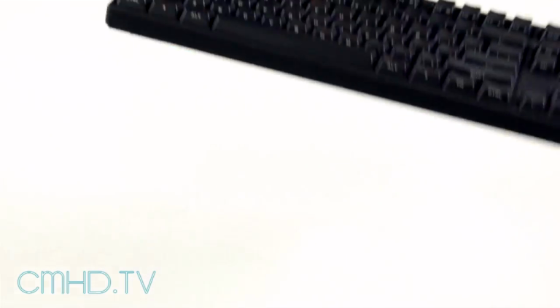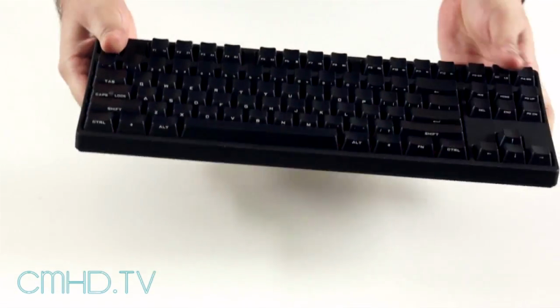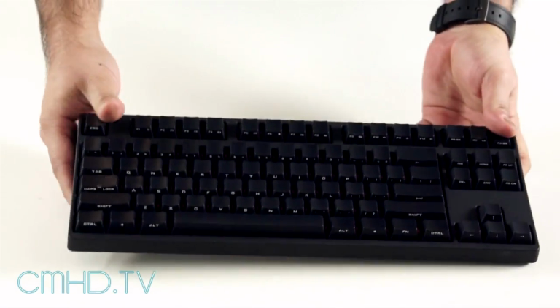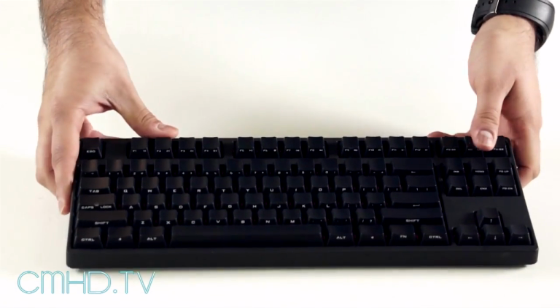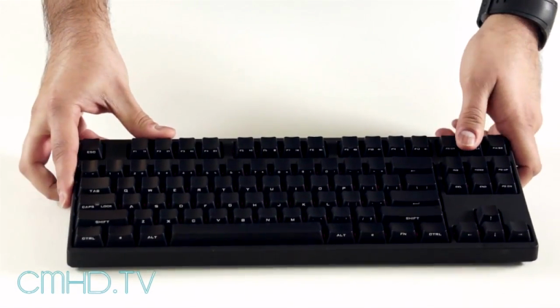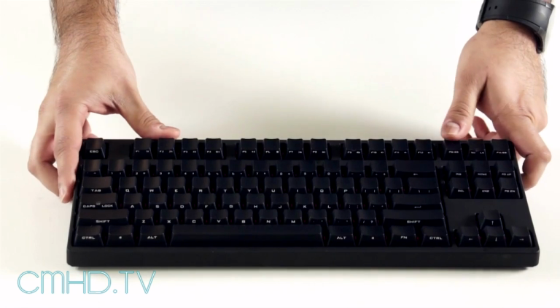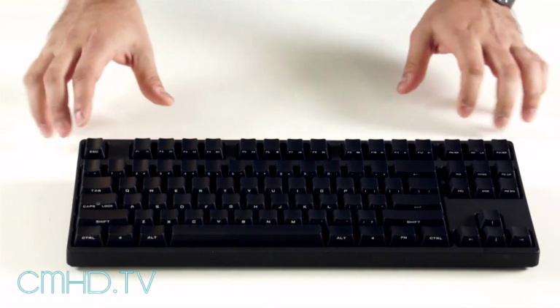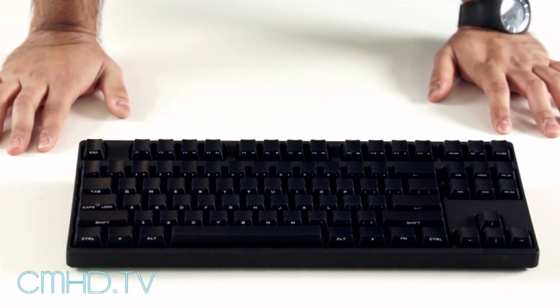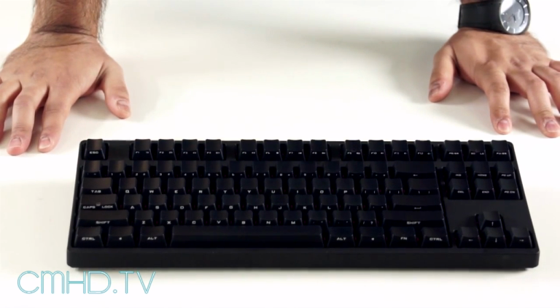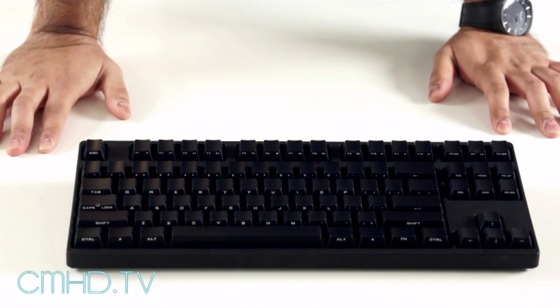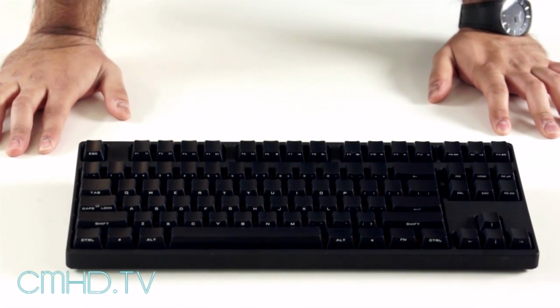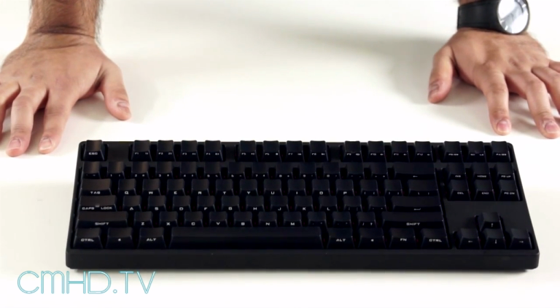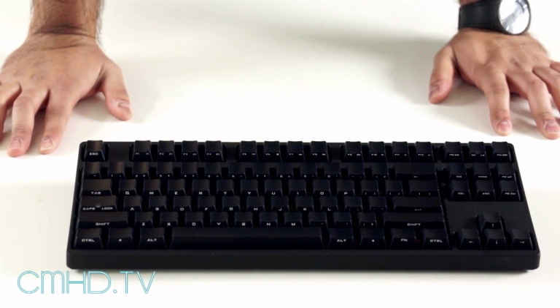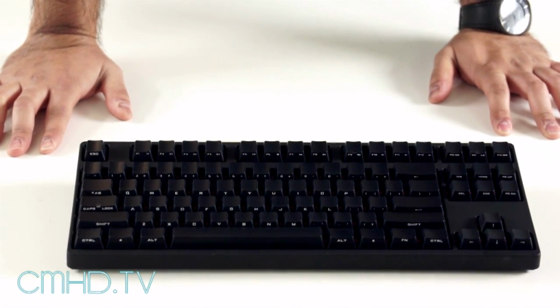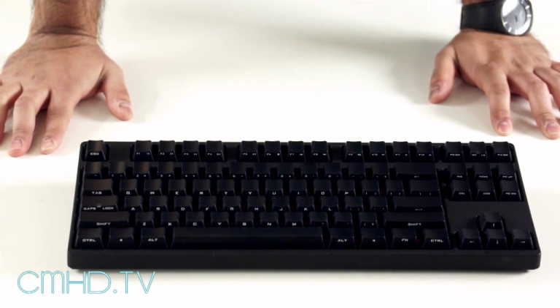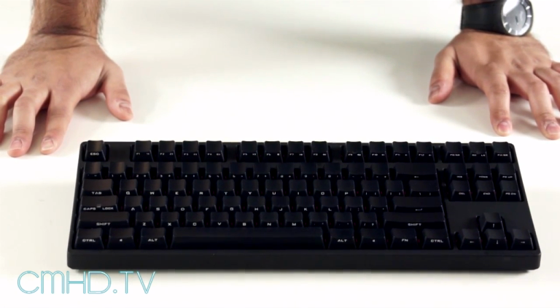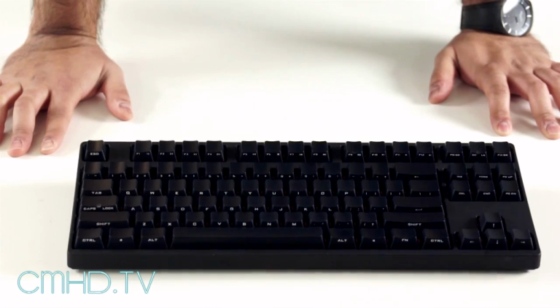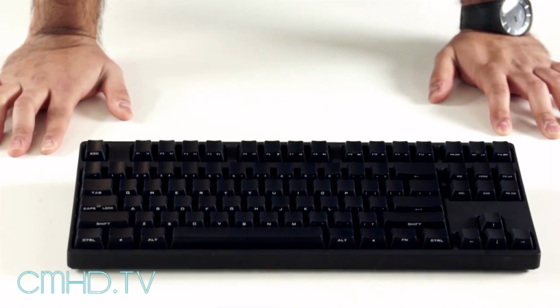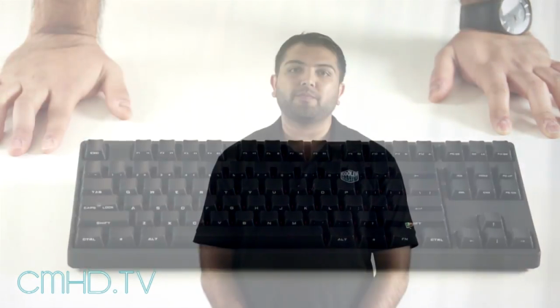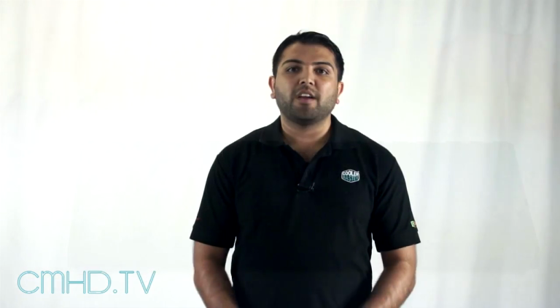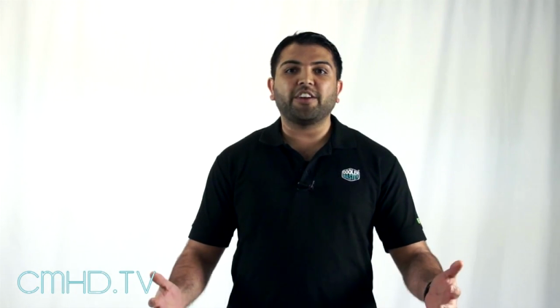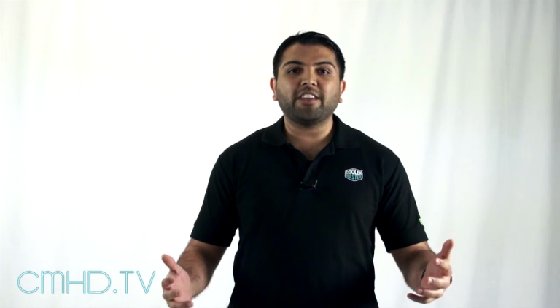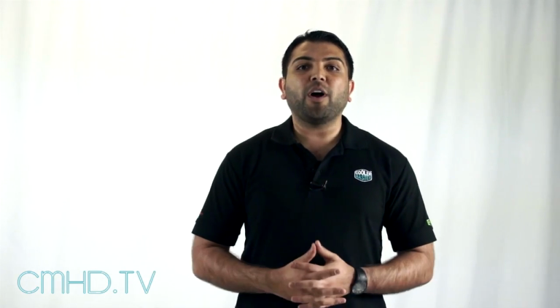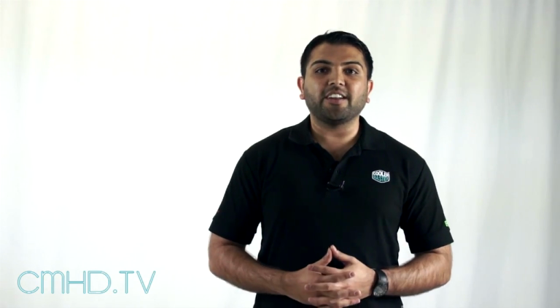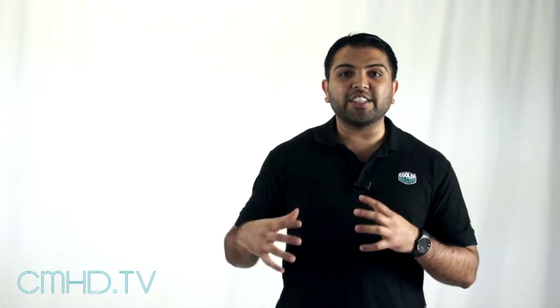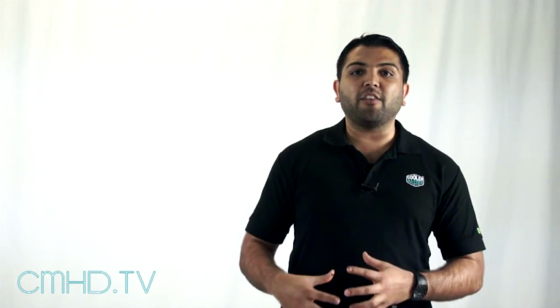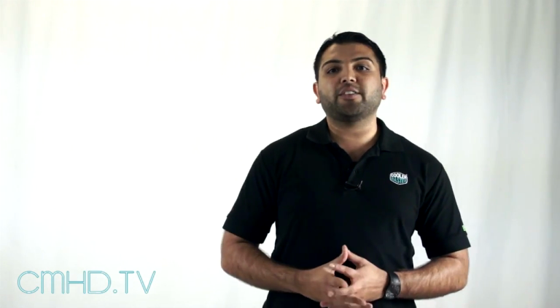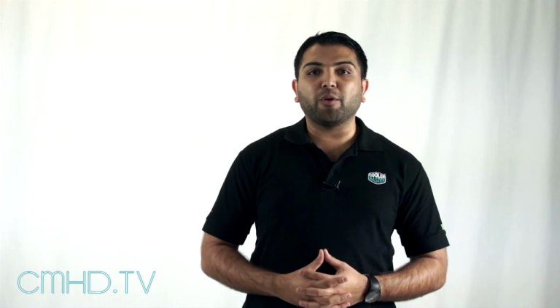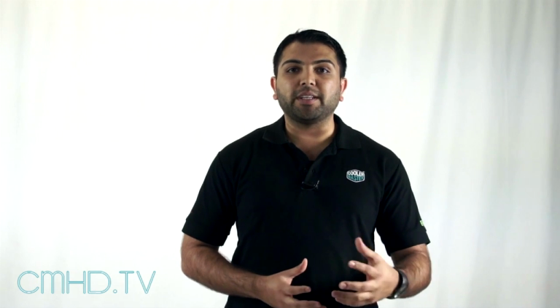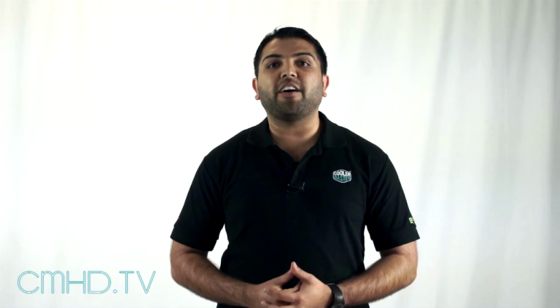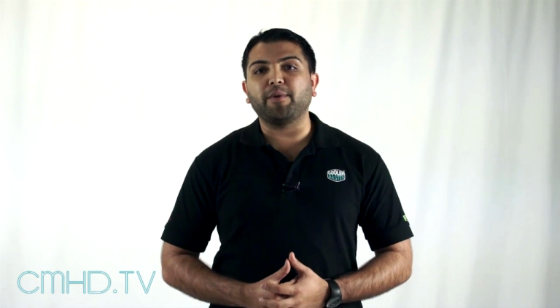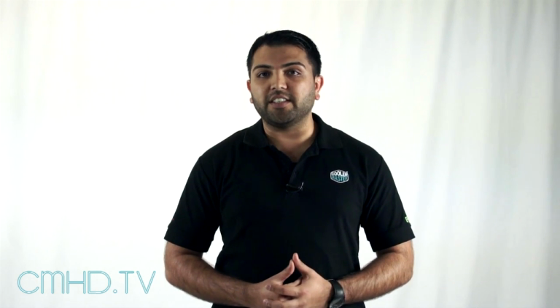This rounds out our QuickFire Rapid series with a new Stealth model, and you should be seeing it very soon on all e-tail and retail sites. So there you have it — thanks for watching another edition of our mechanical keyboards being displayed on CMHD TV.